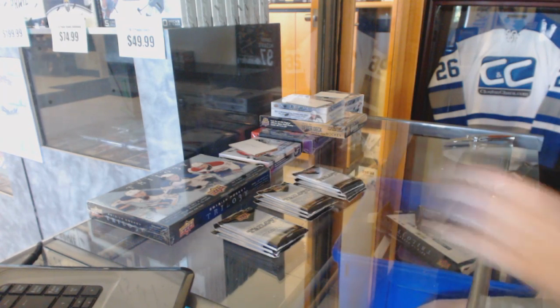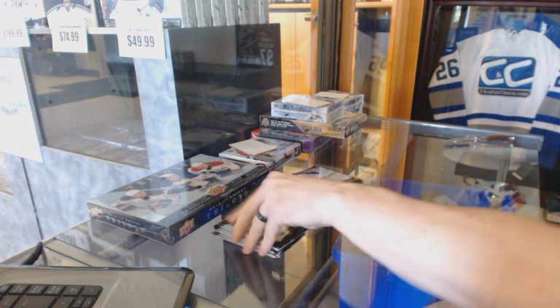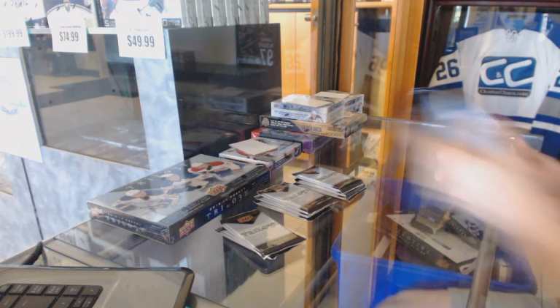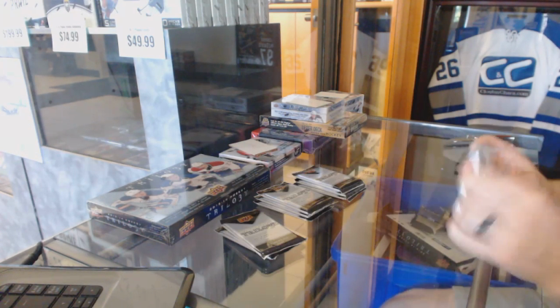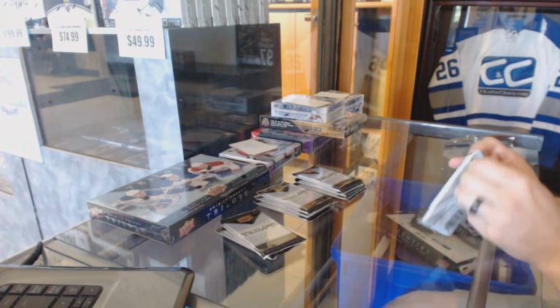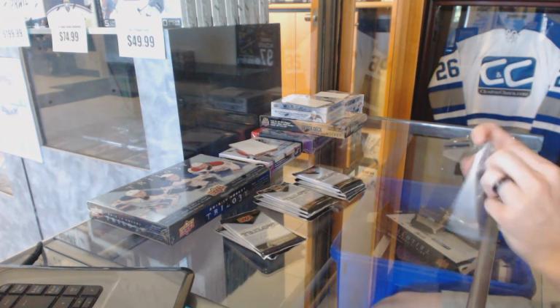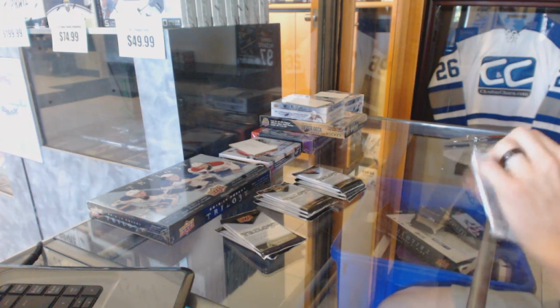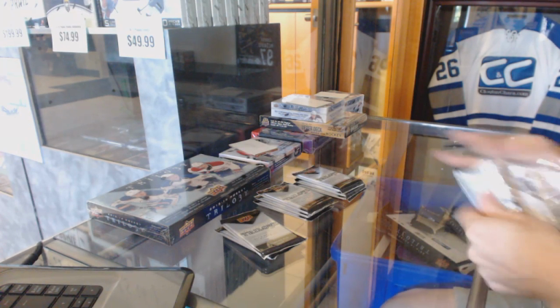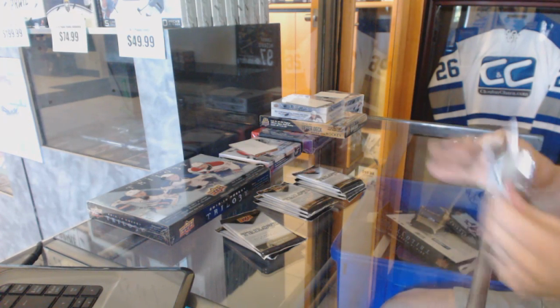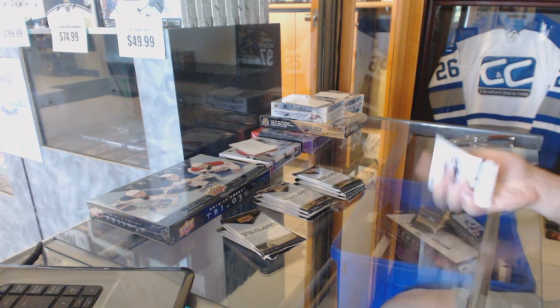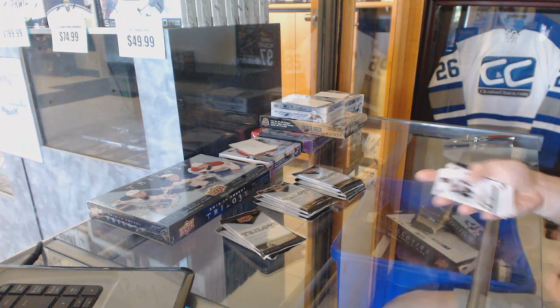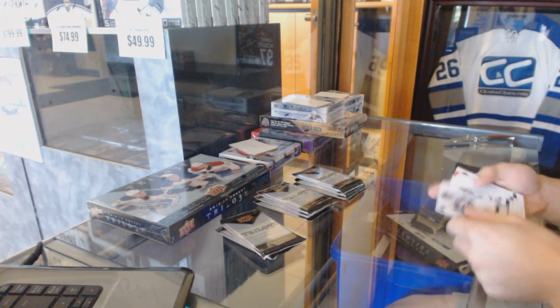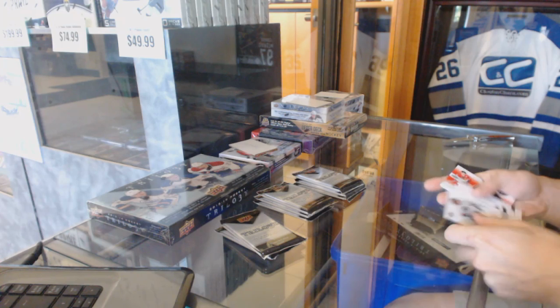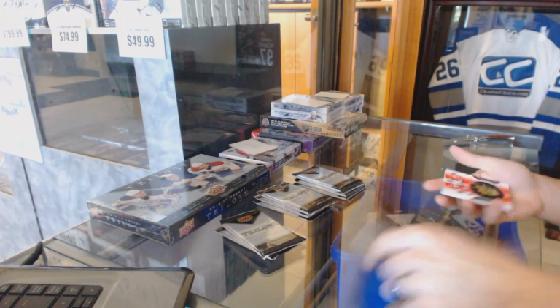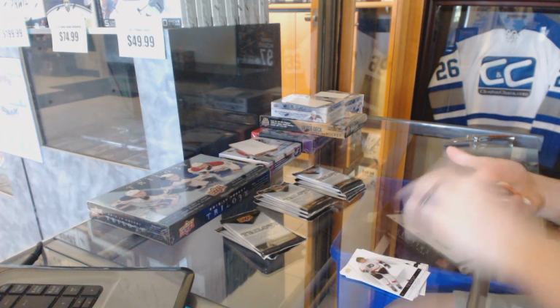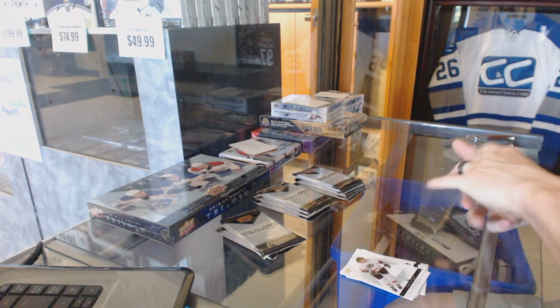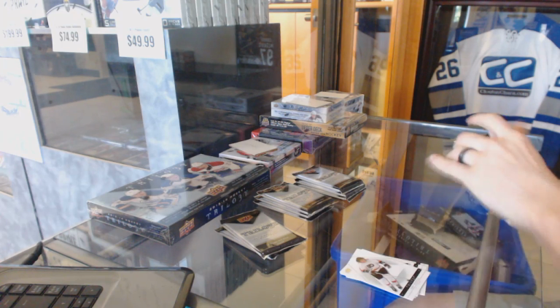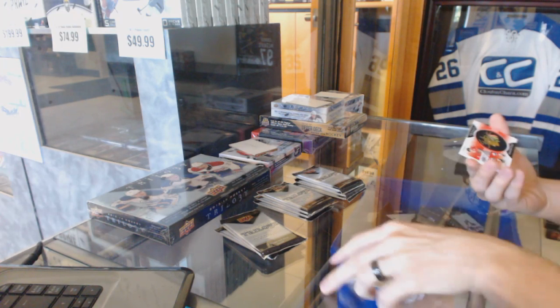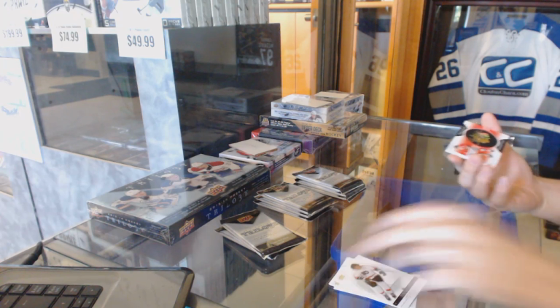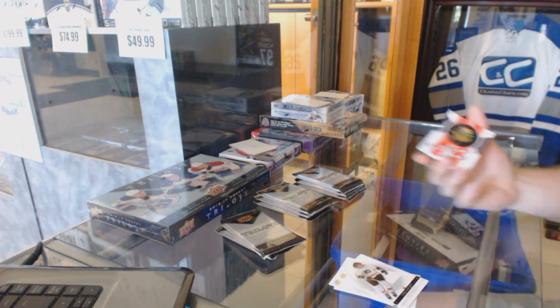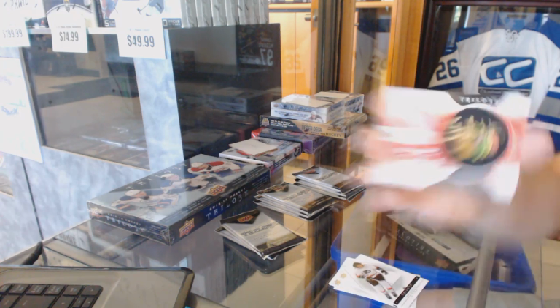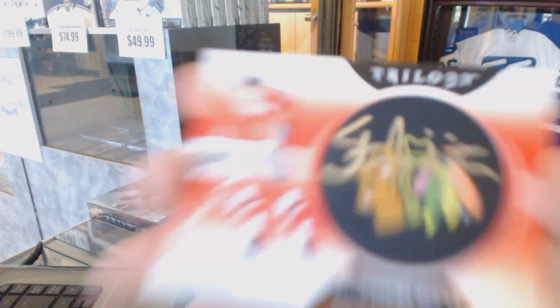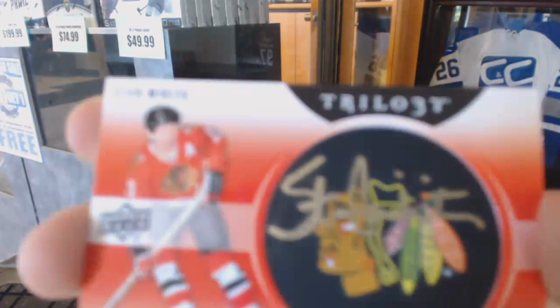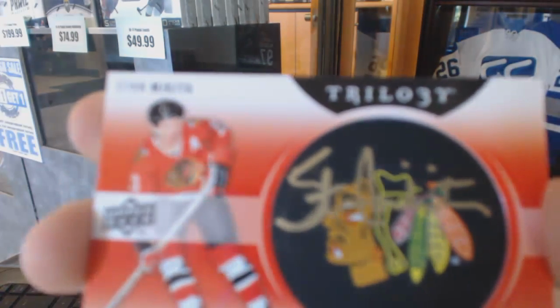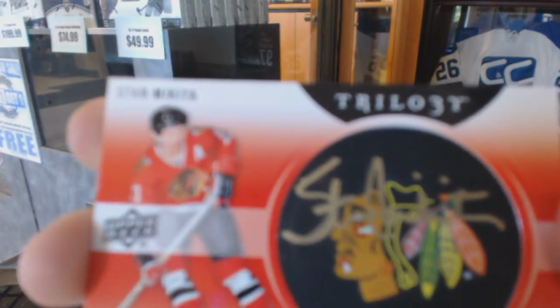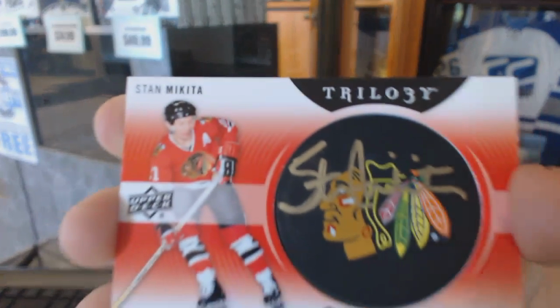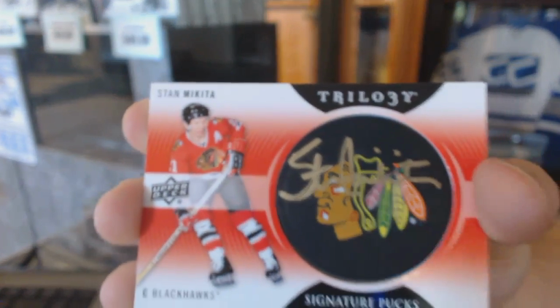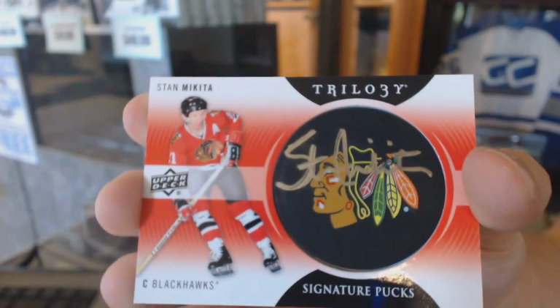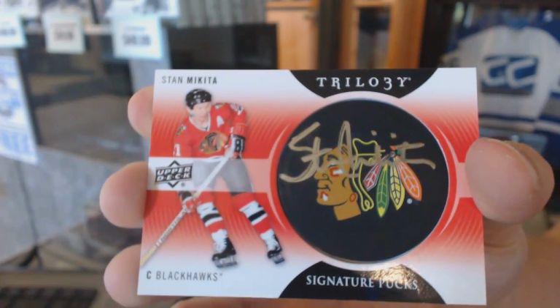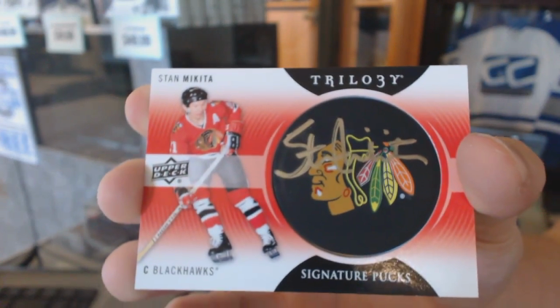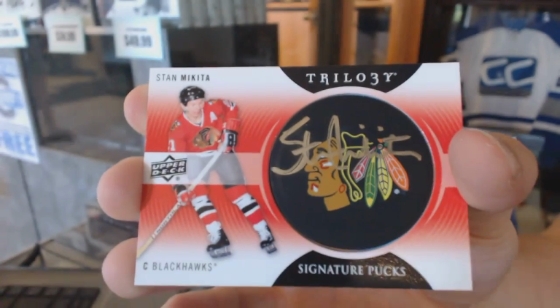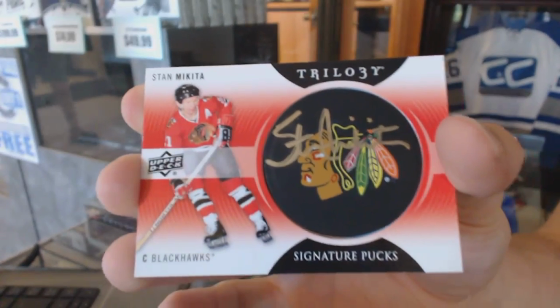All right, so let's dive into box one here where we start, nice, with a signature pucks of Stan Makeda.